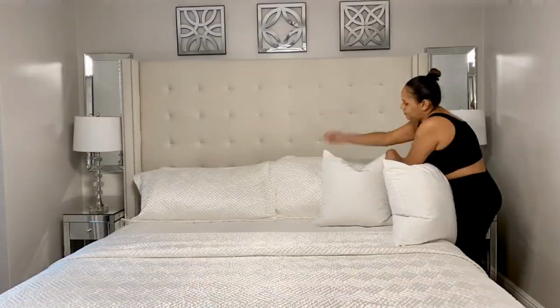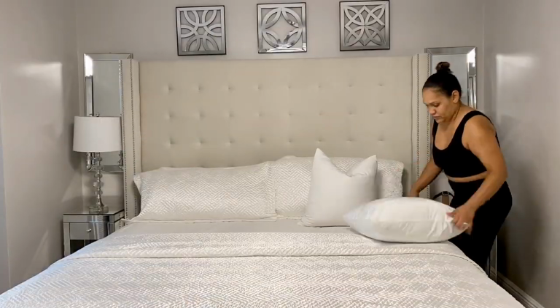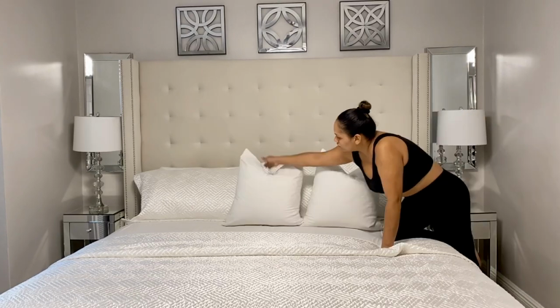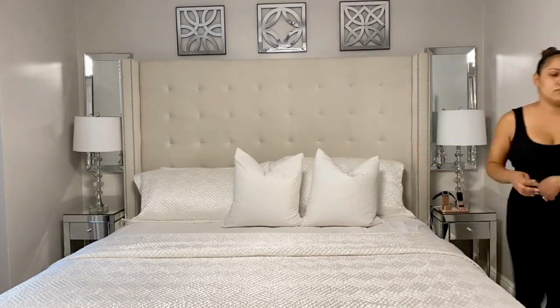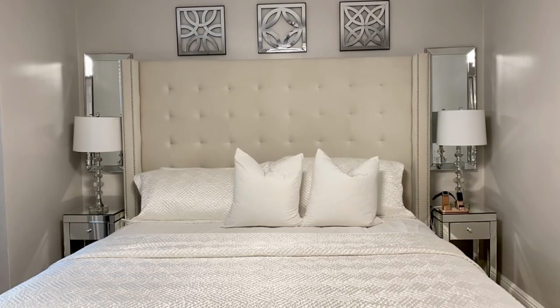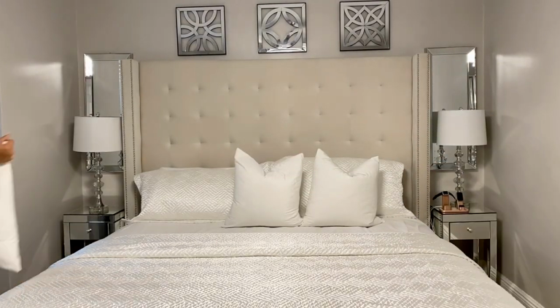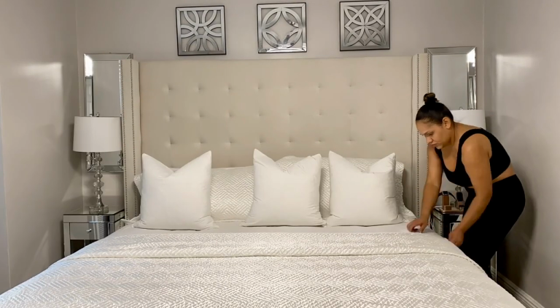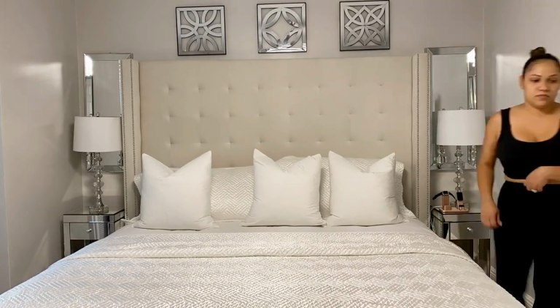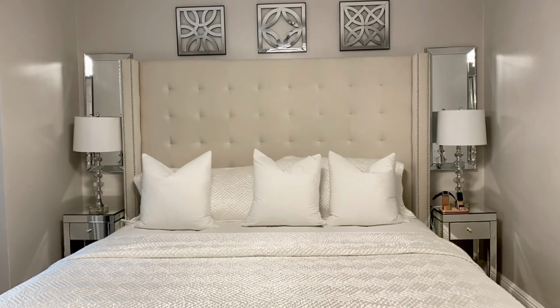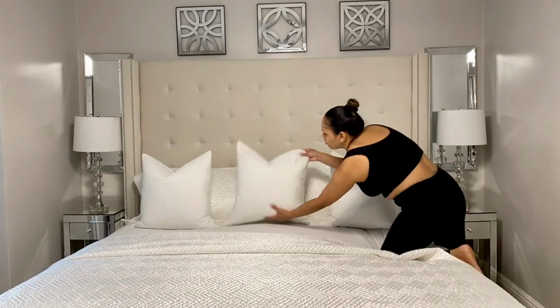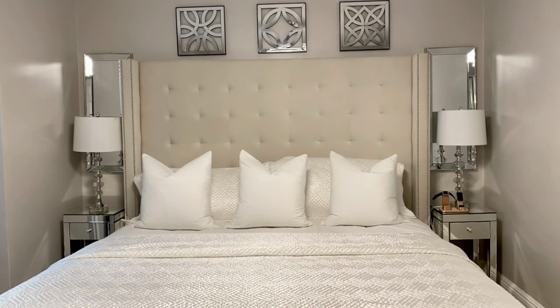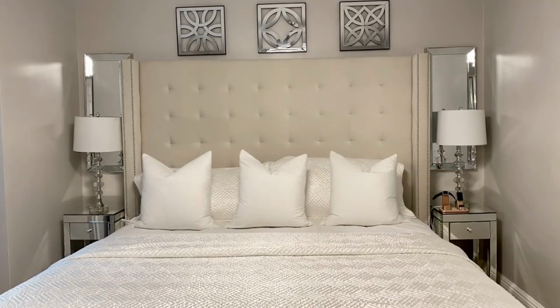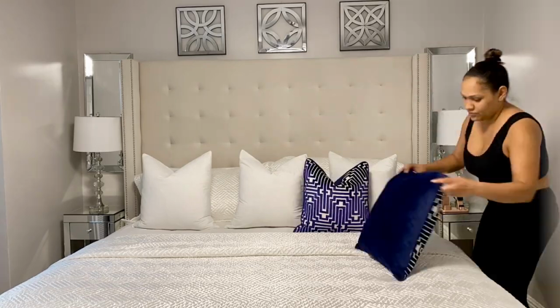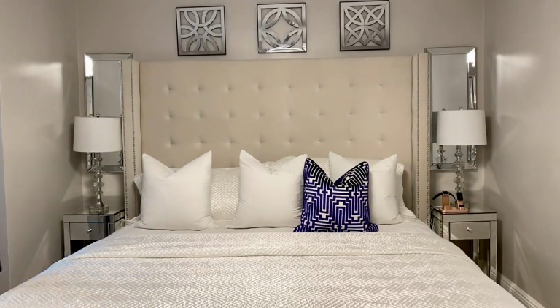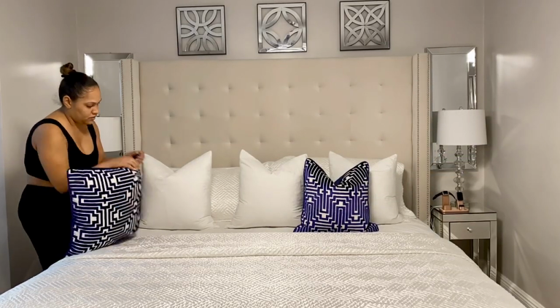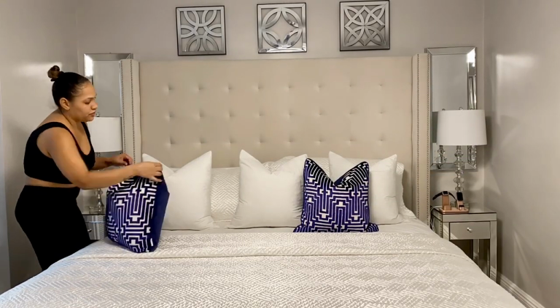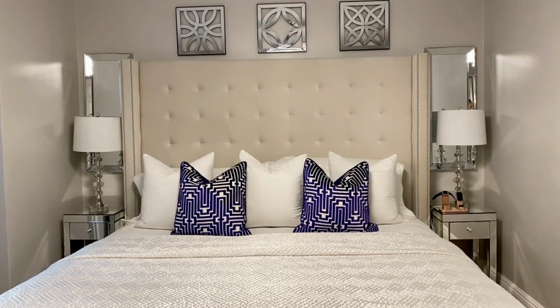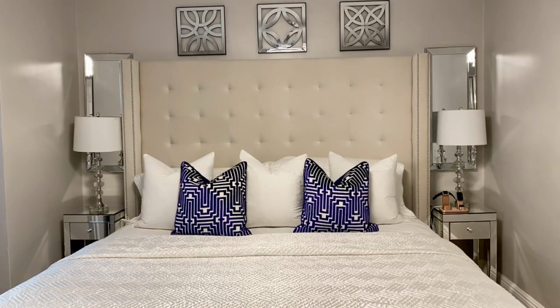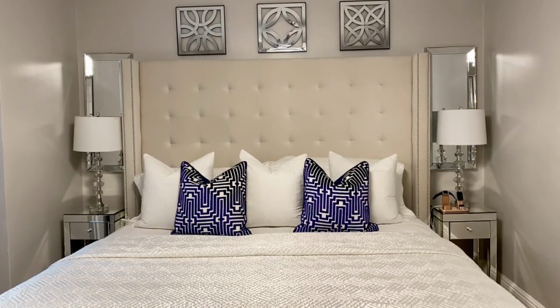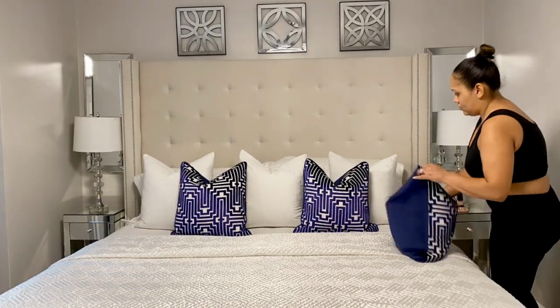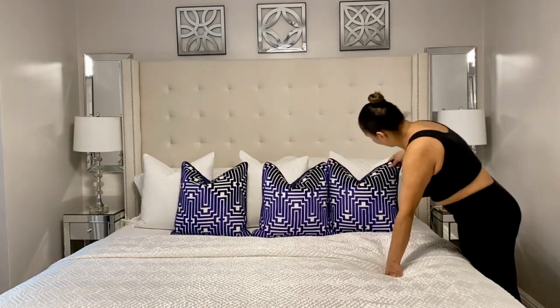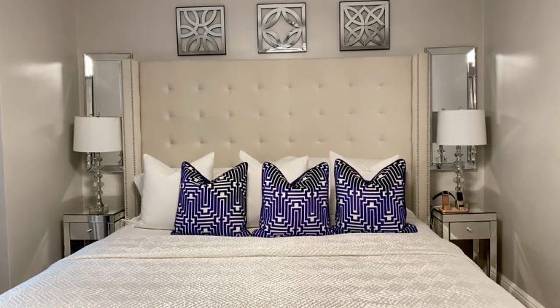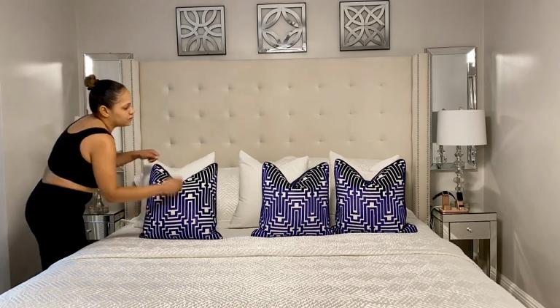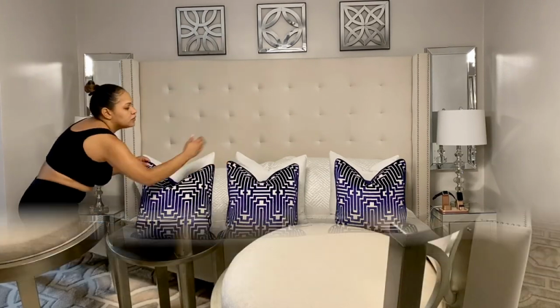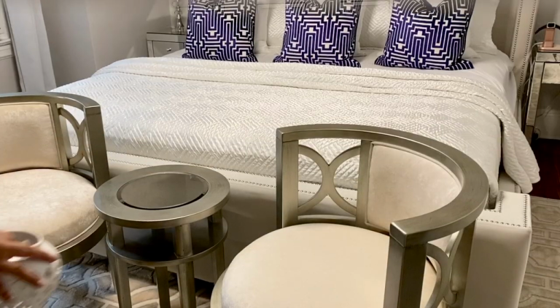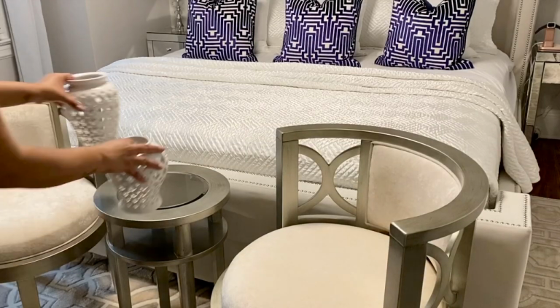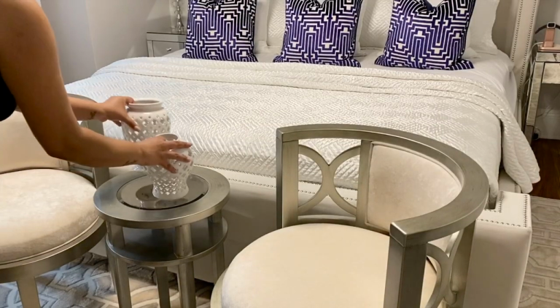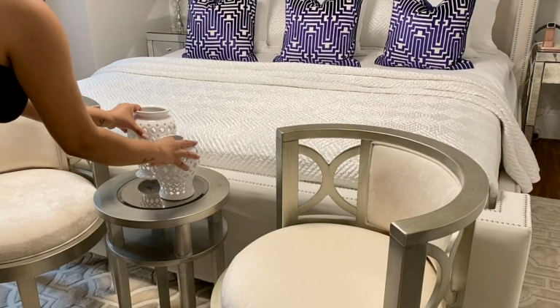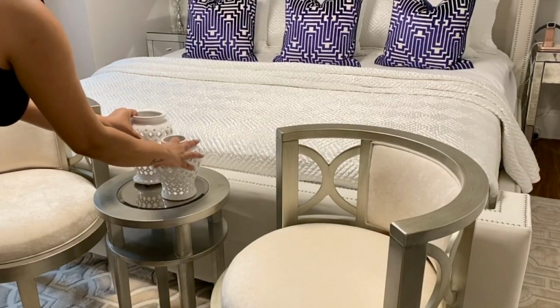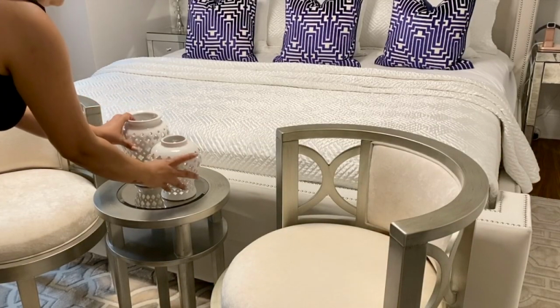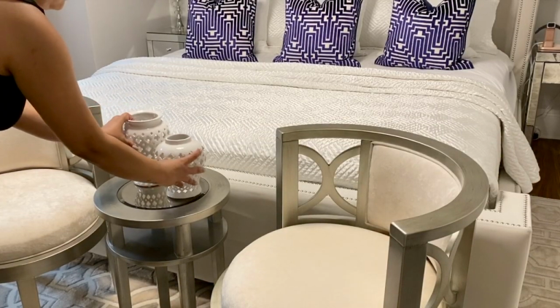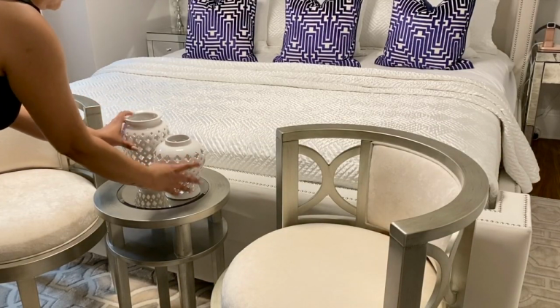You guys know I love my white bedding, but I had to add a pop of color because it's summertime. Here I'm adding these beautiful throw pillows I got a while back at Burlington — they remind me of a sea gallery pillow. The quality is there, and they were incredibly affordable.